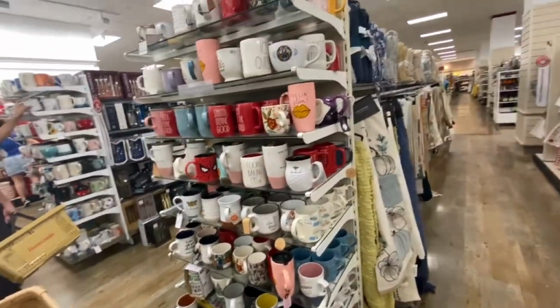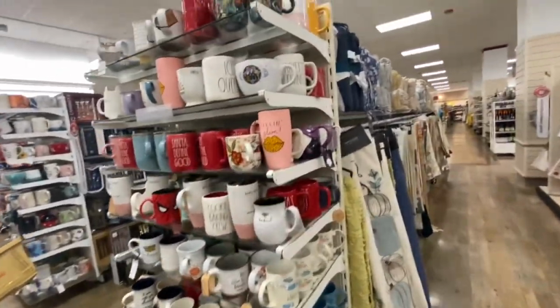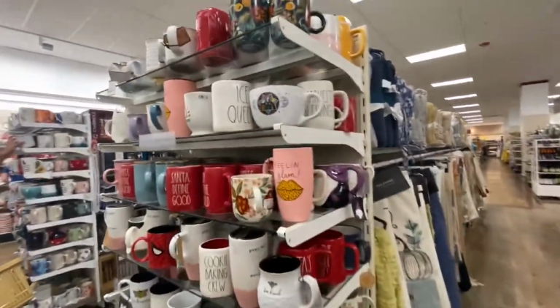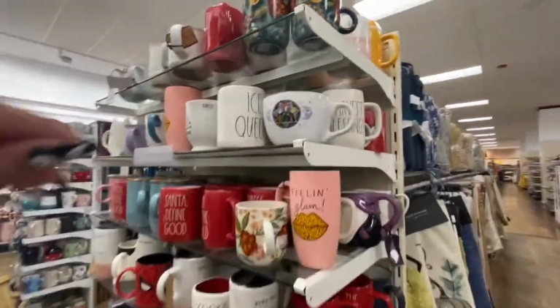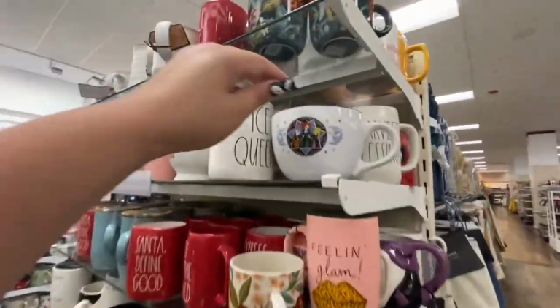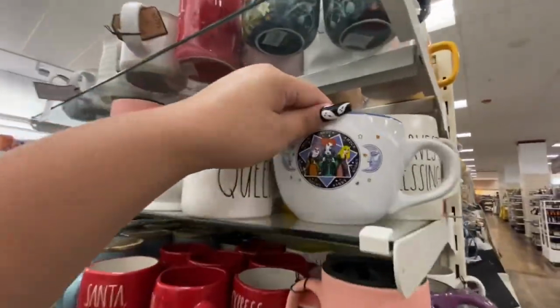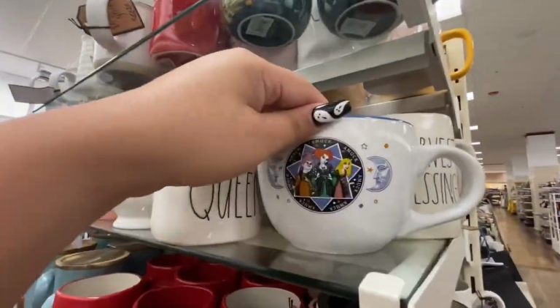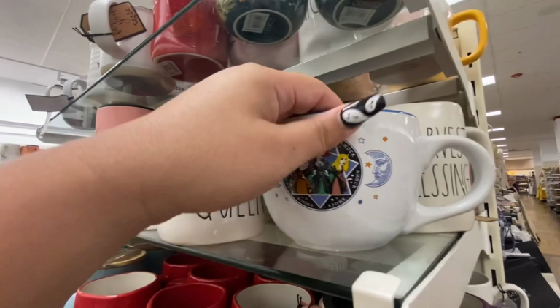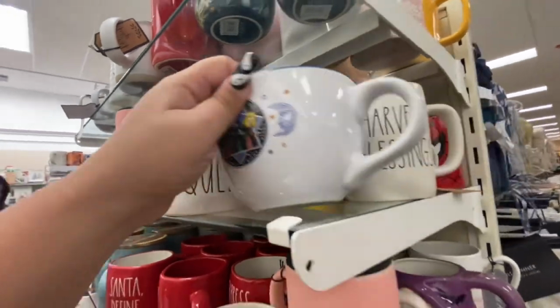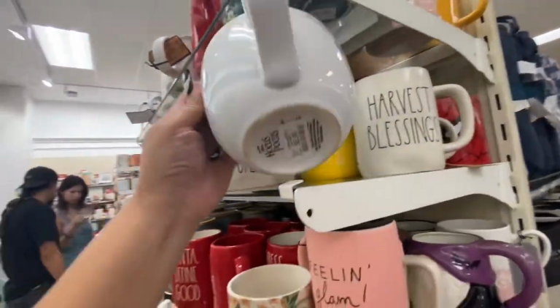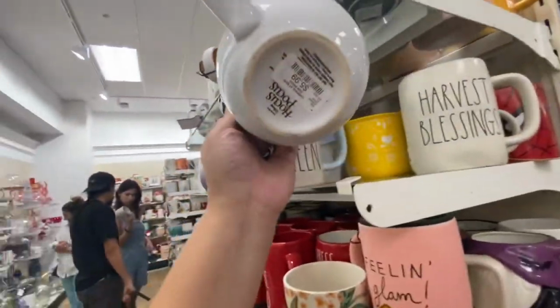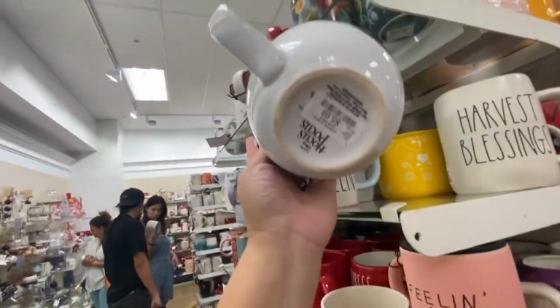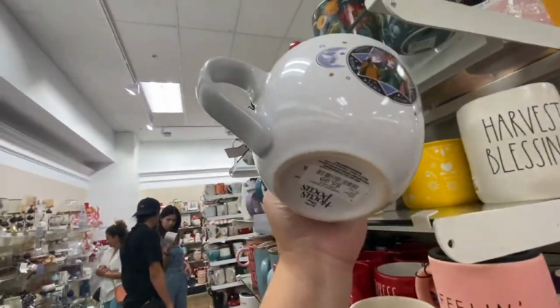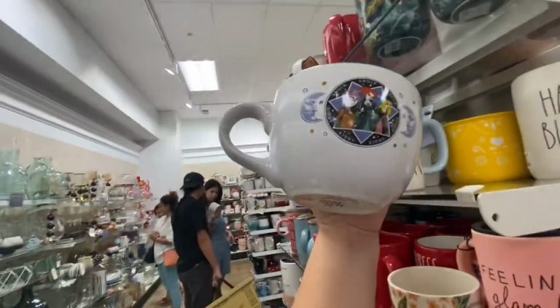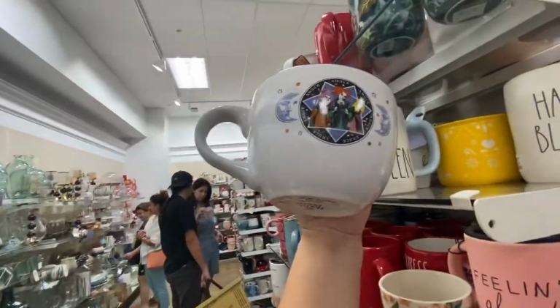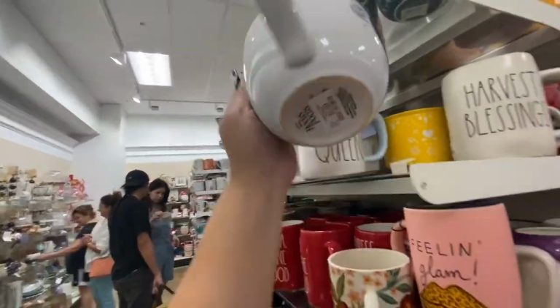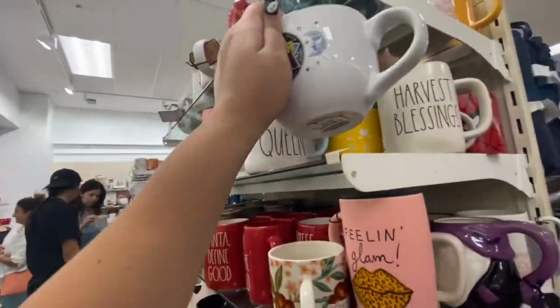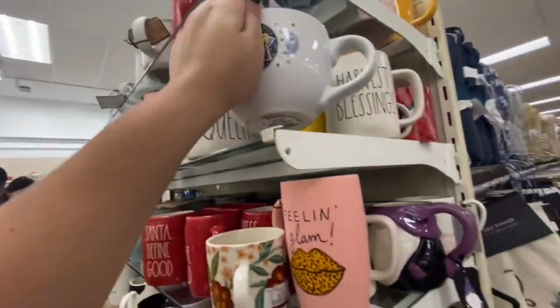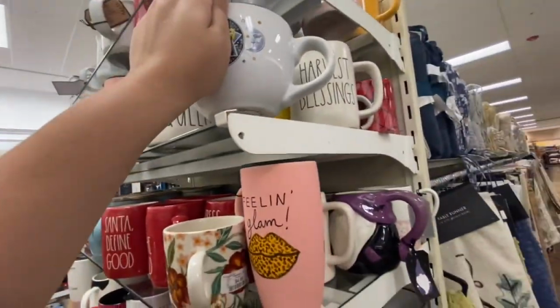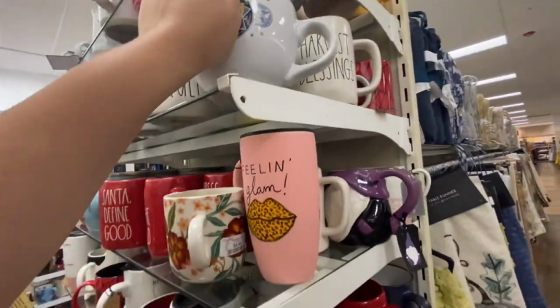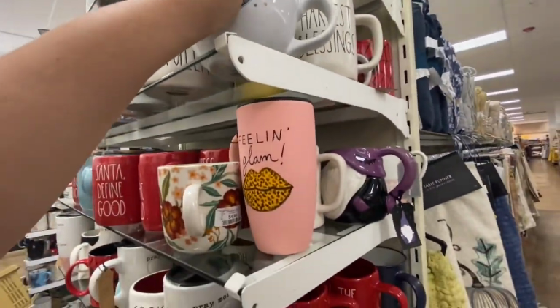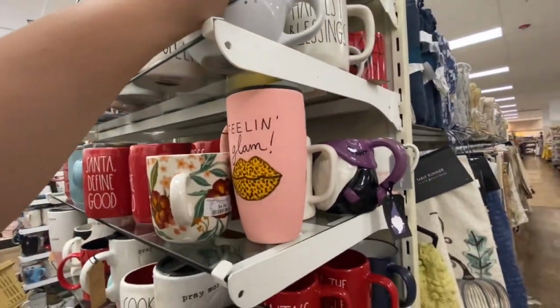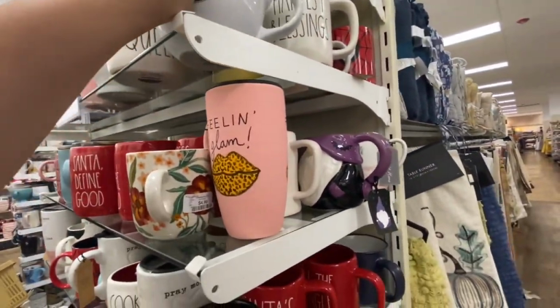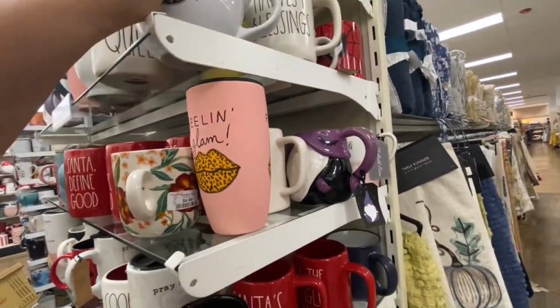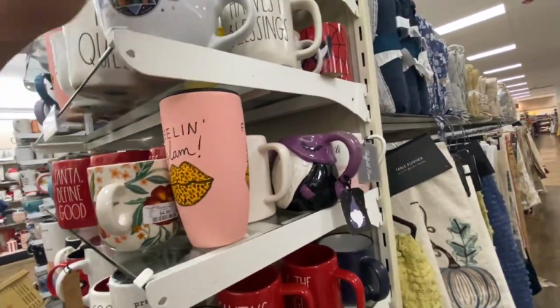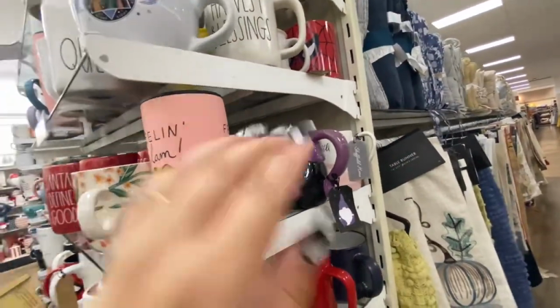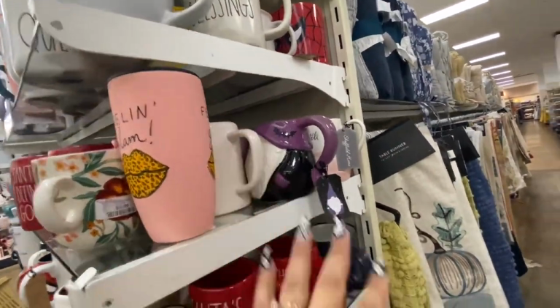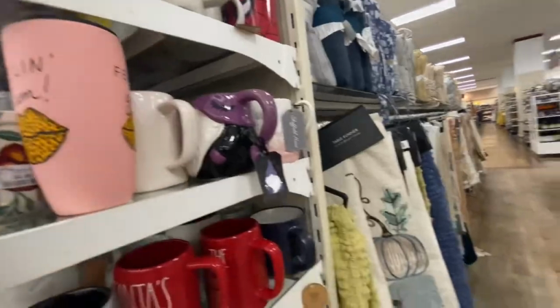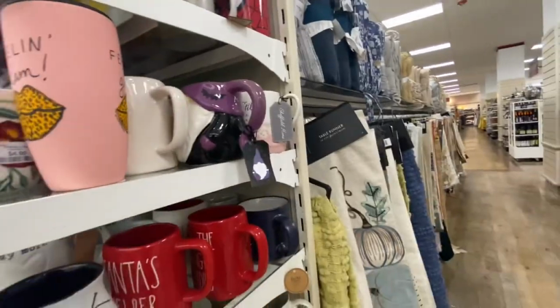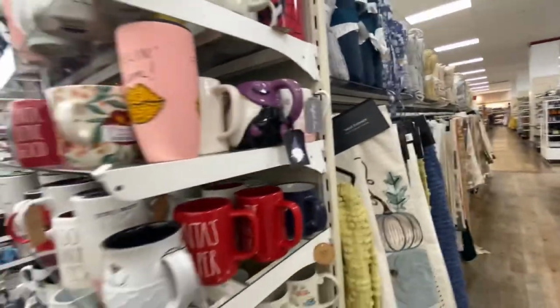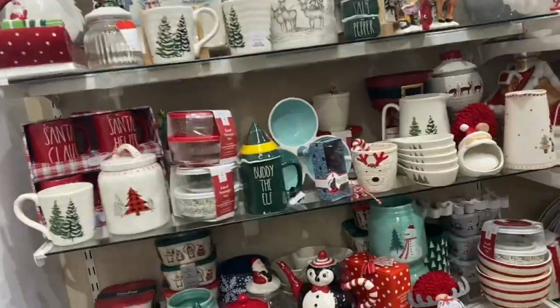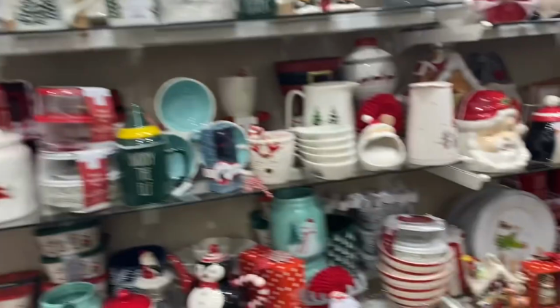There's a Hocus Pocus mug here for $5.99 and a few Halloween mugs too.